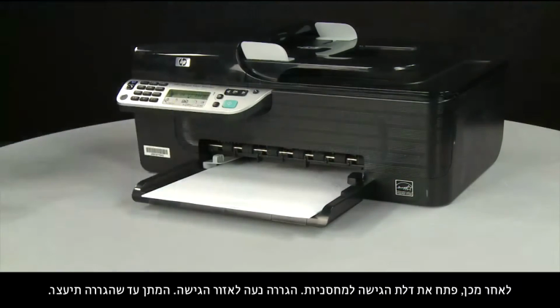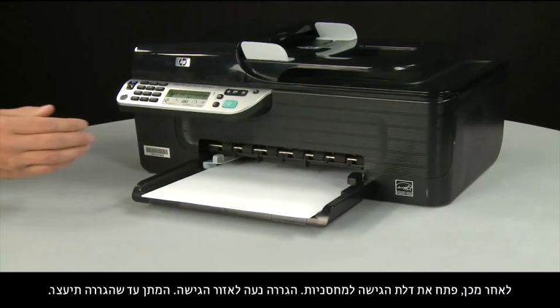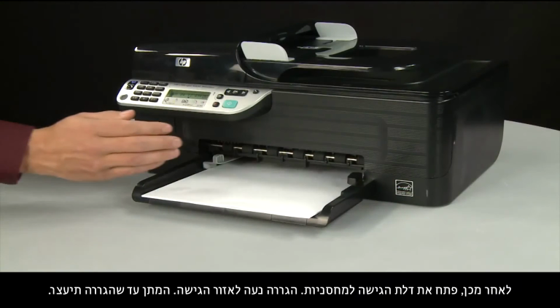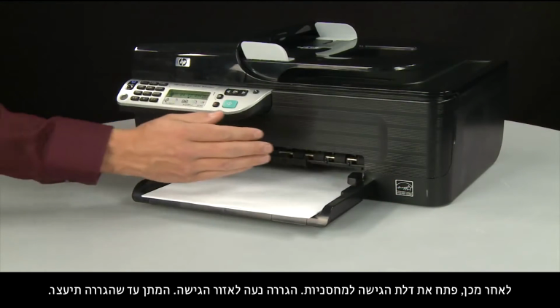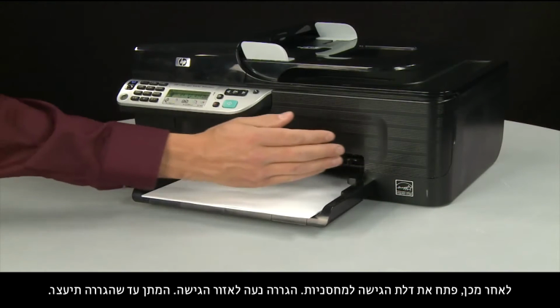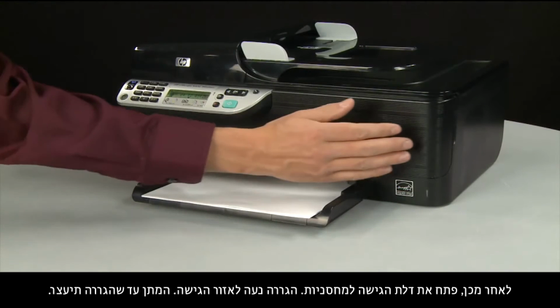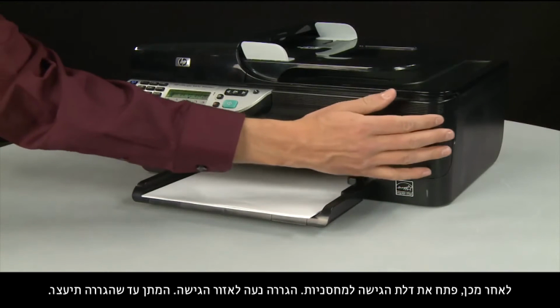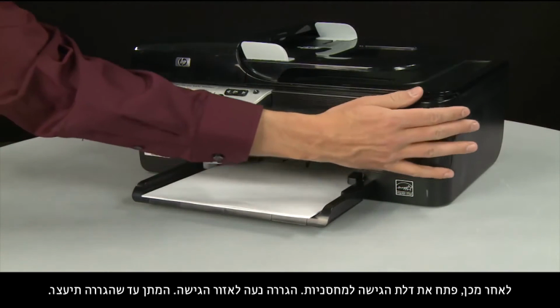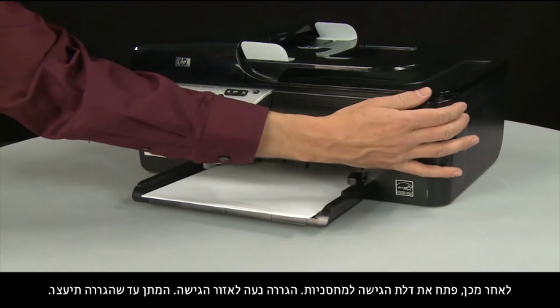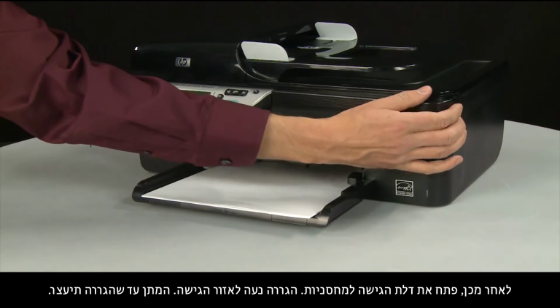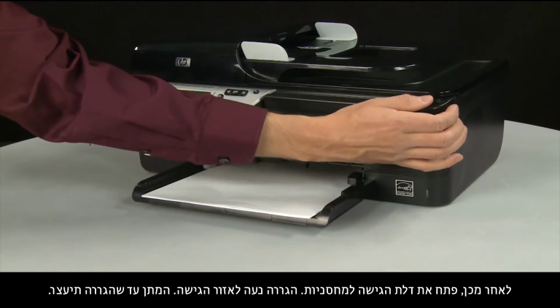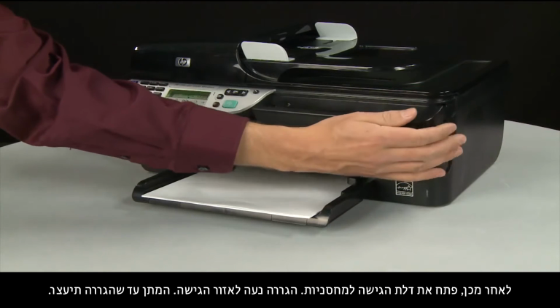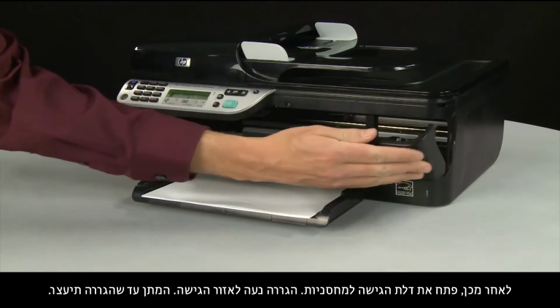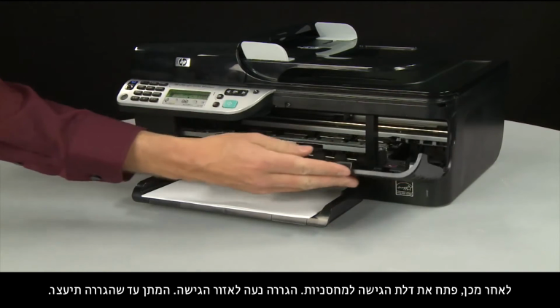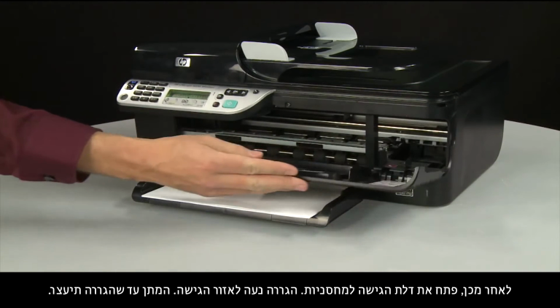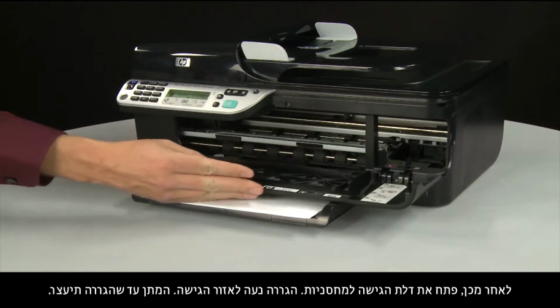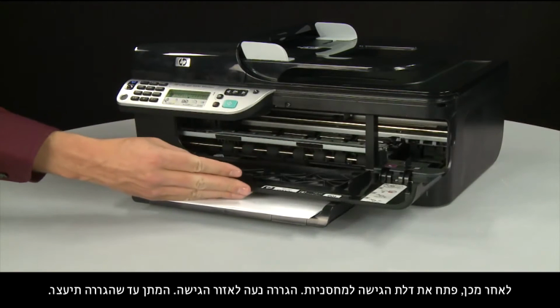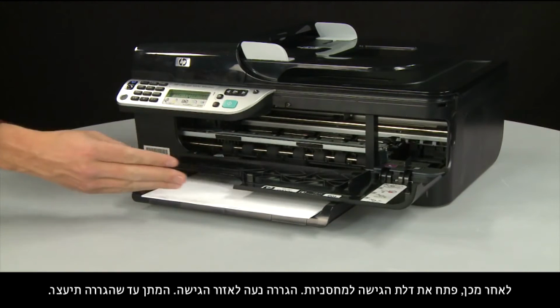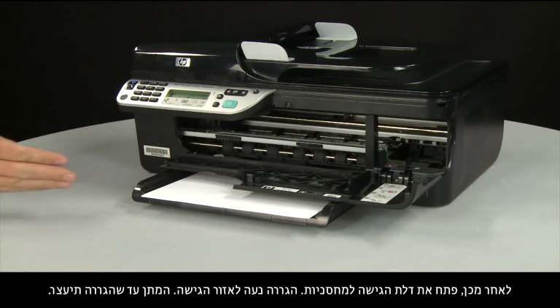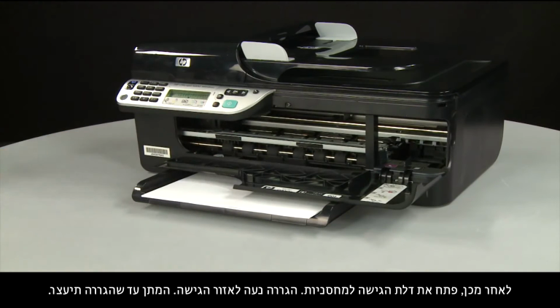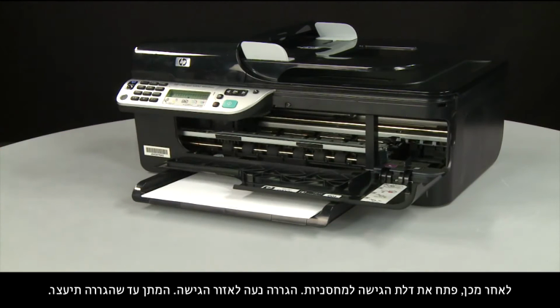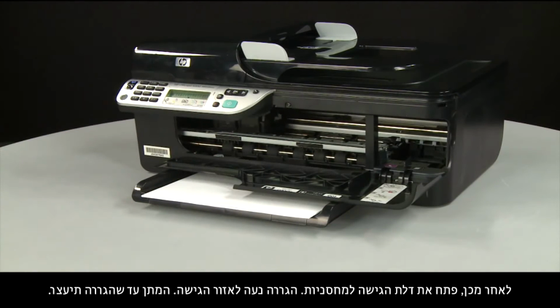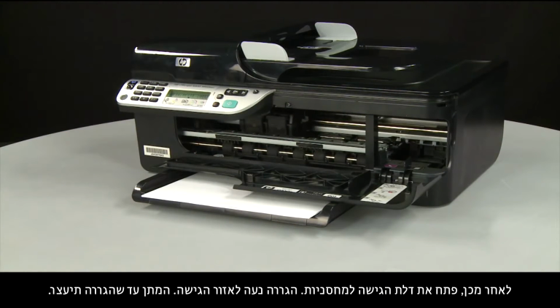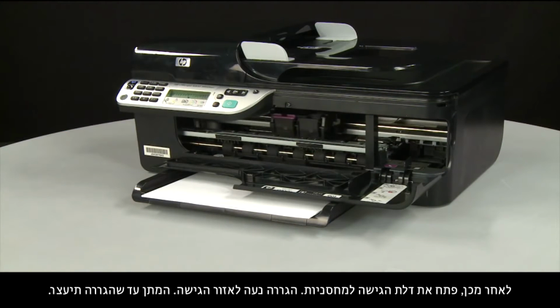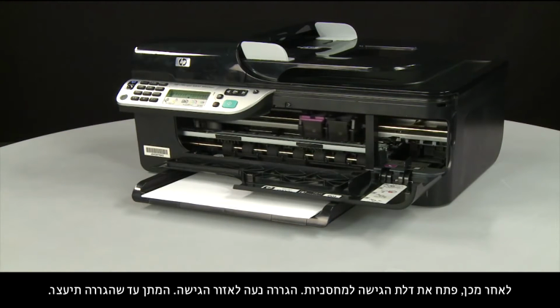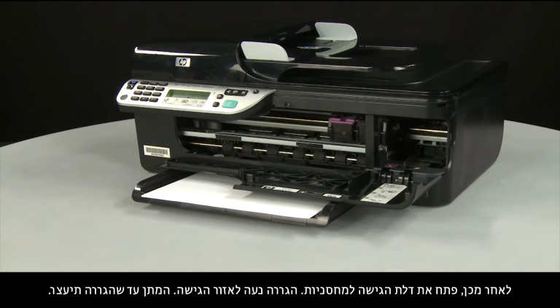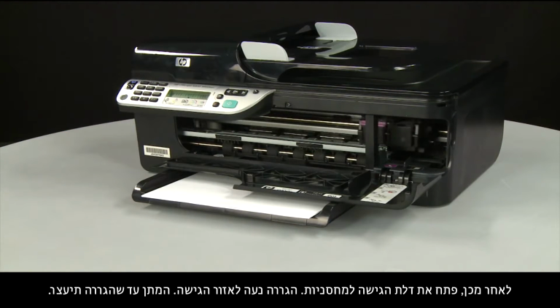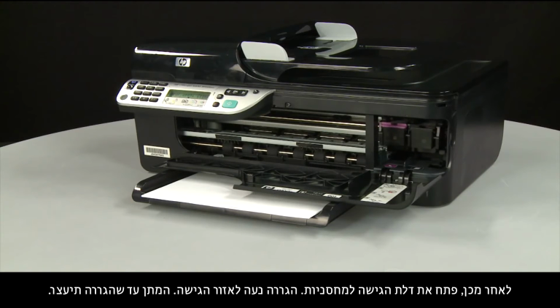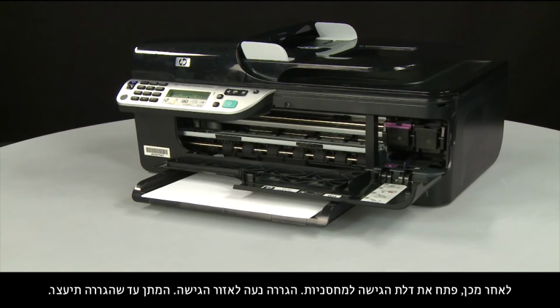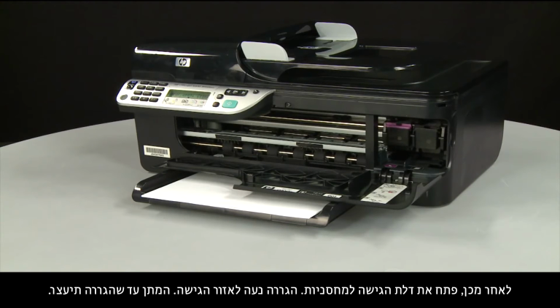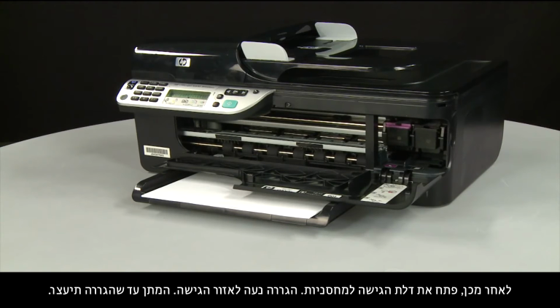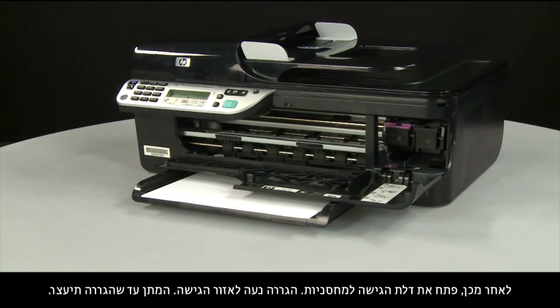Next, open the cartridge access door. The carriage moves into the access area. Allow the carriage to stop moving.